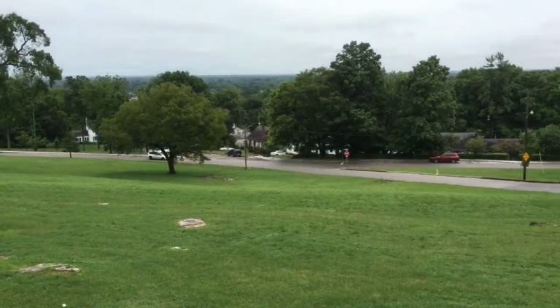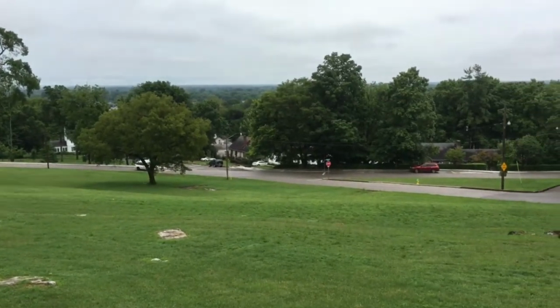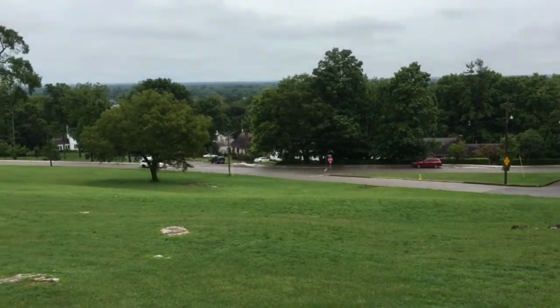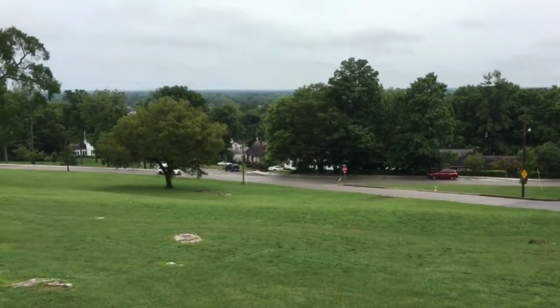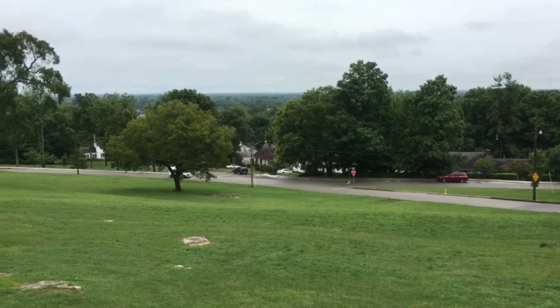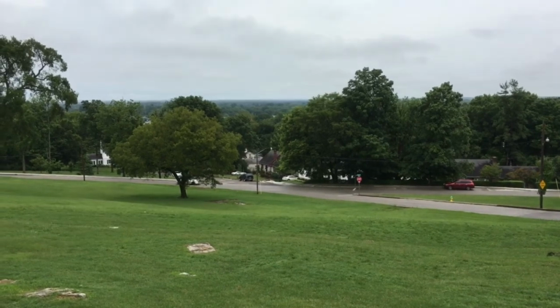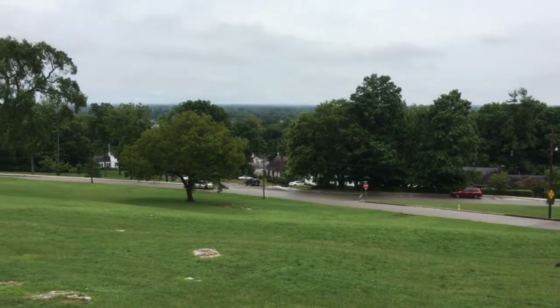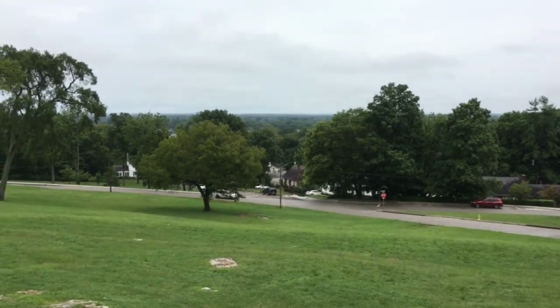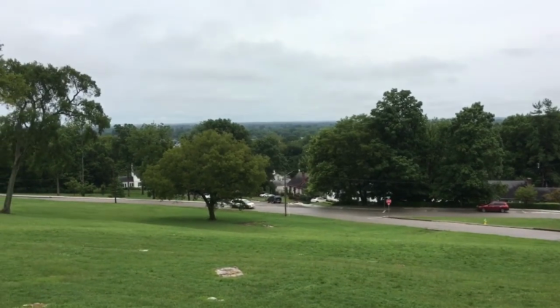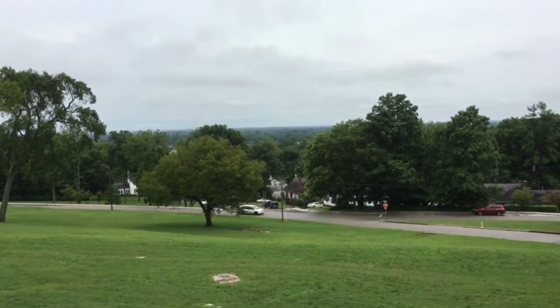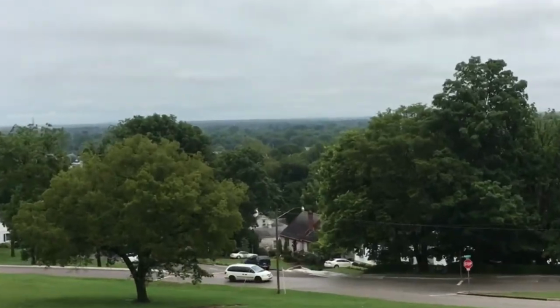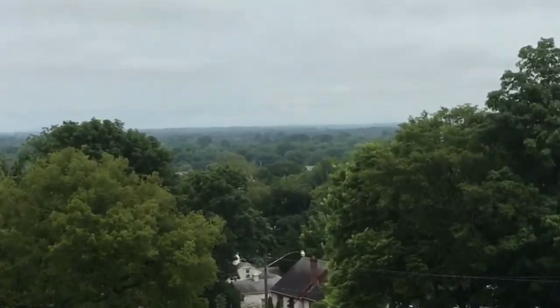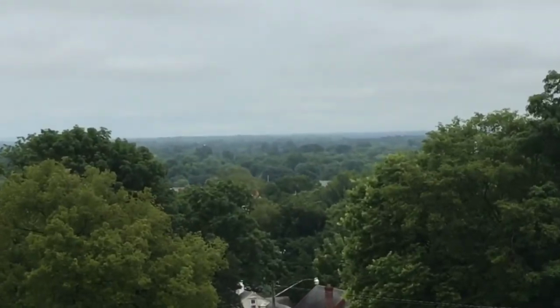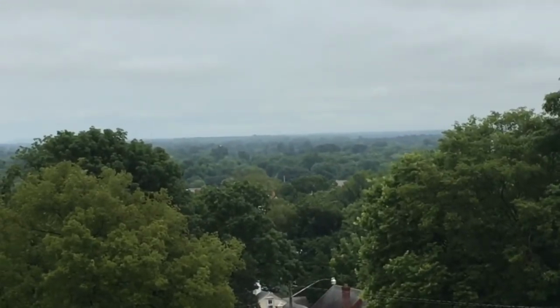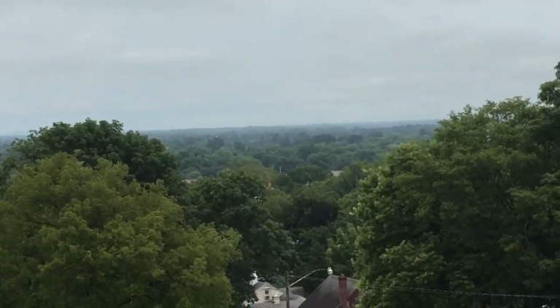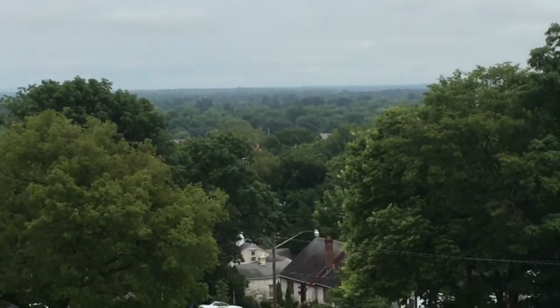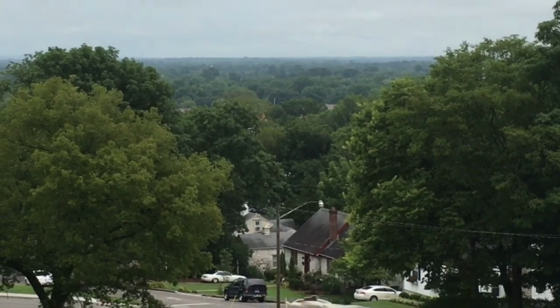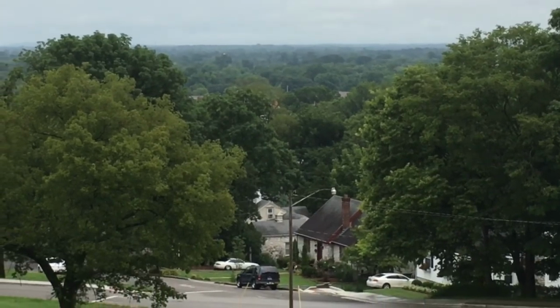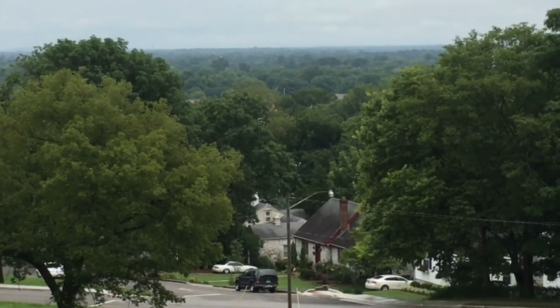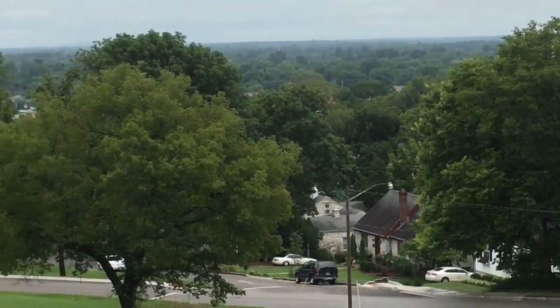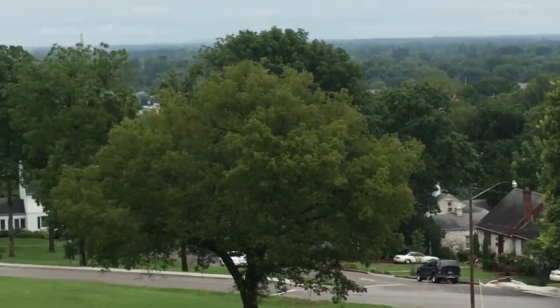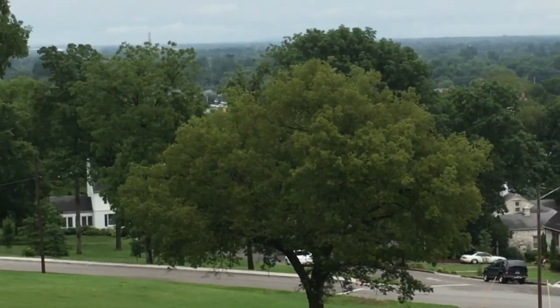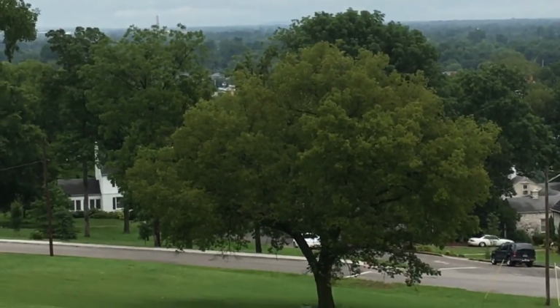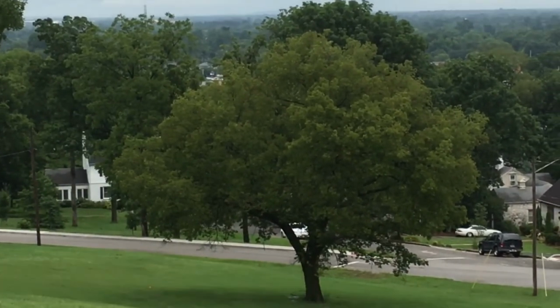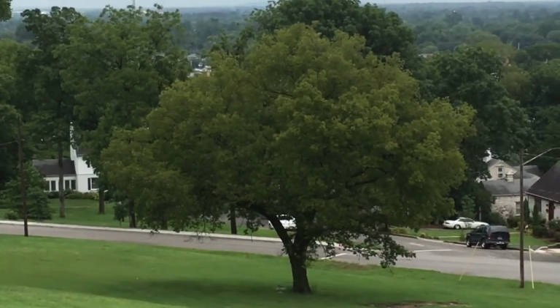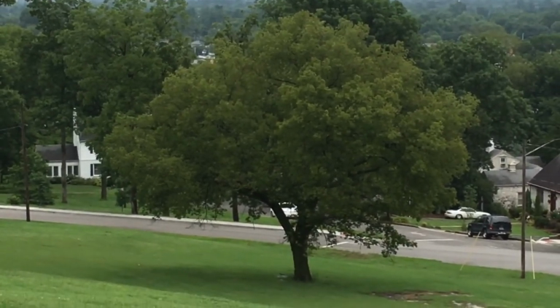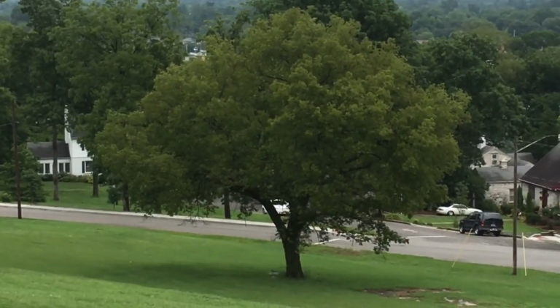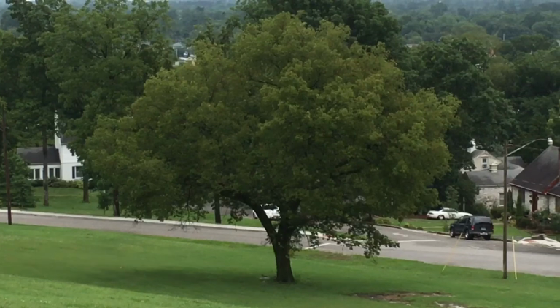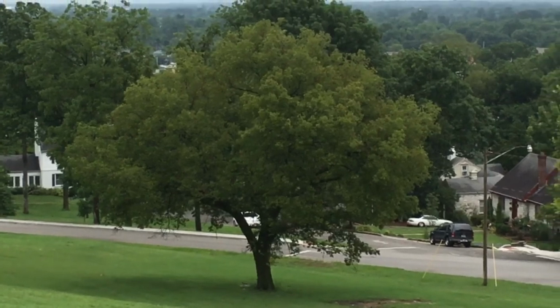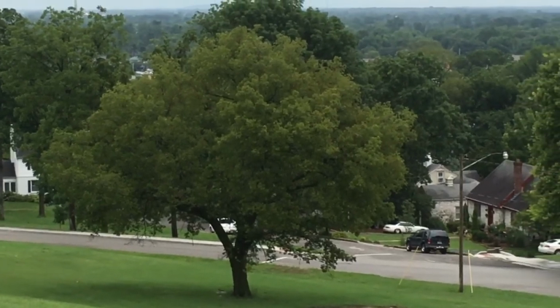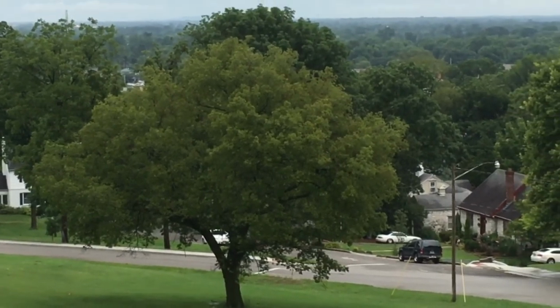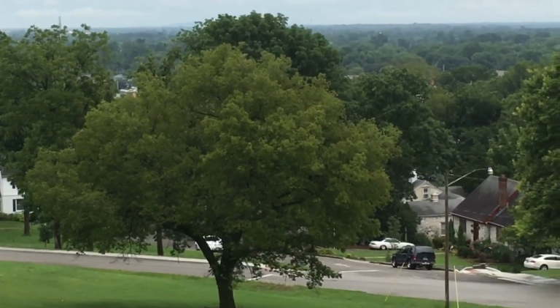But at first, like we said, it was started by the Confederates. Of course they didn't last long, even though everyone talks about this being the Confederate capital of Kentucky. It was that for, off the top of my head, I'm thinking four or five months.